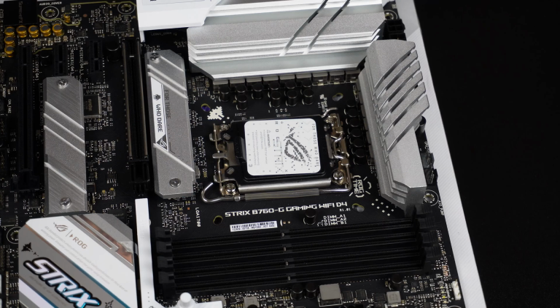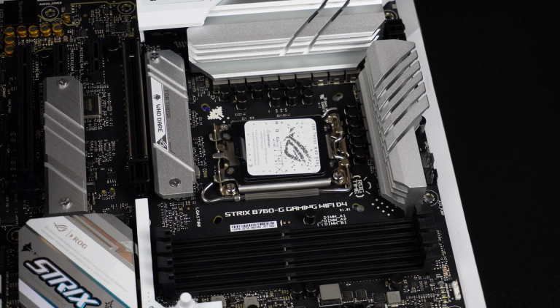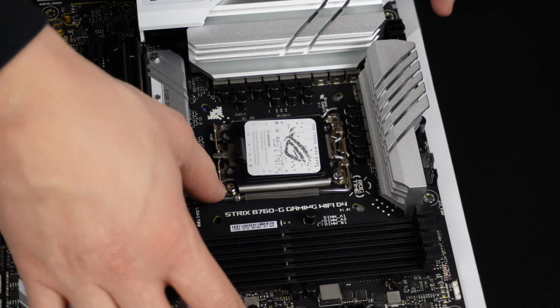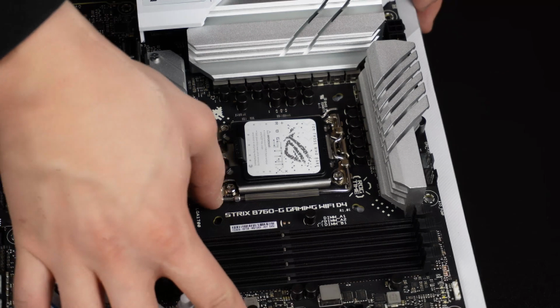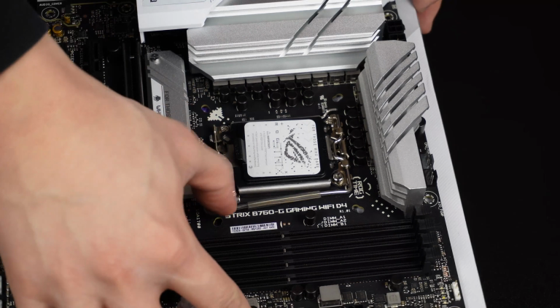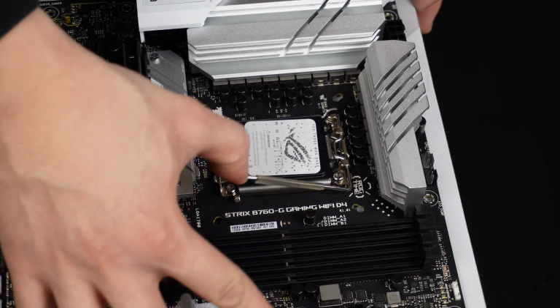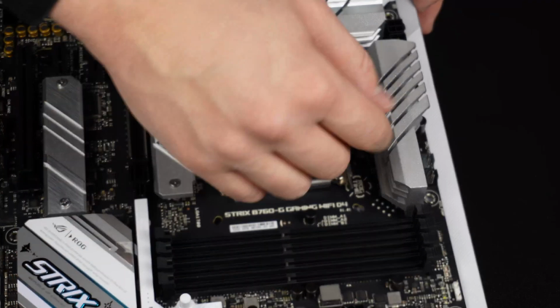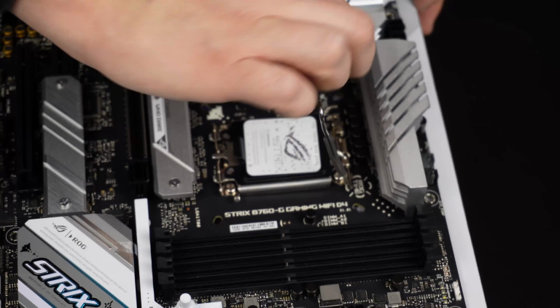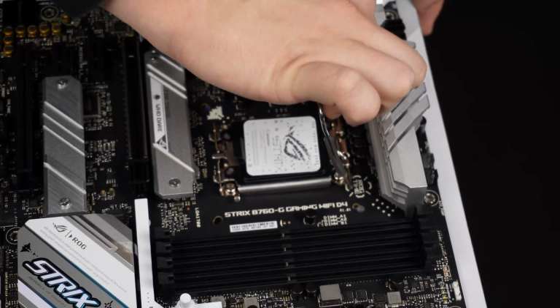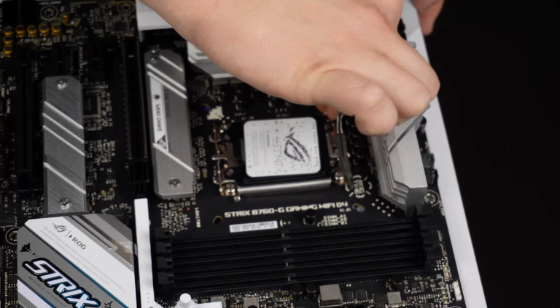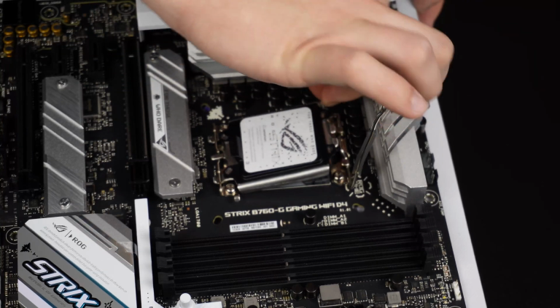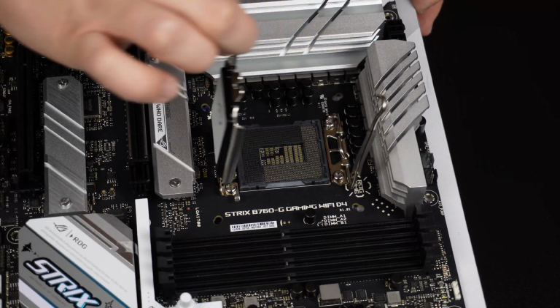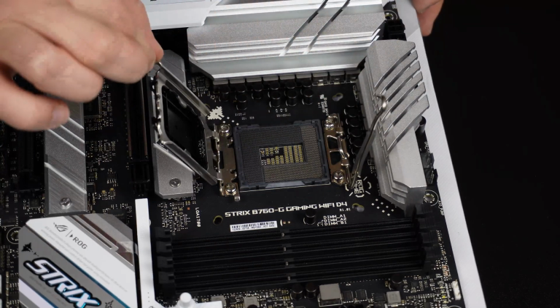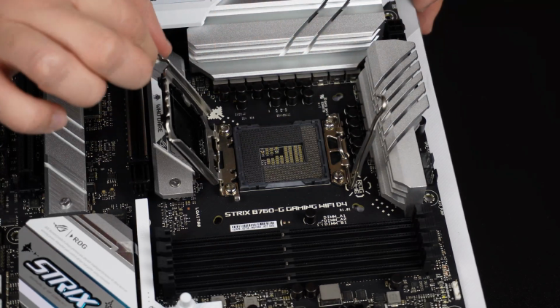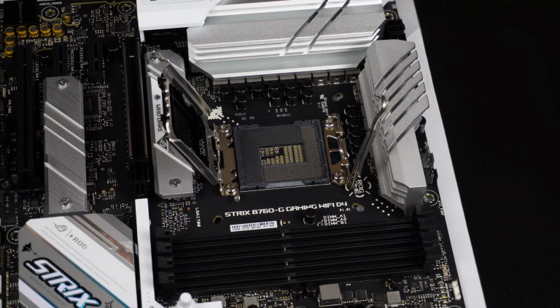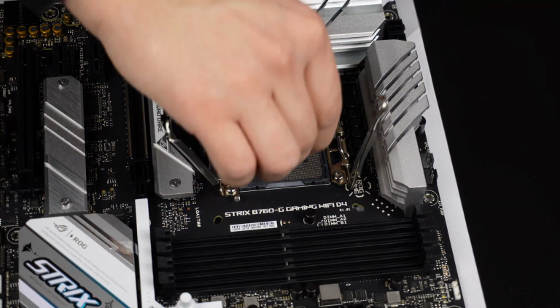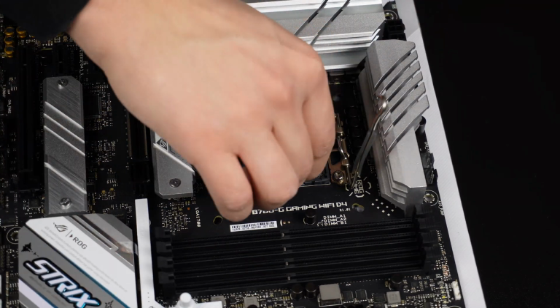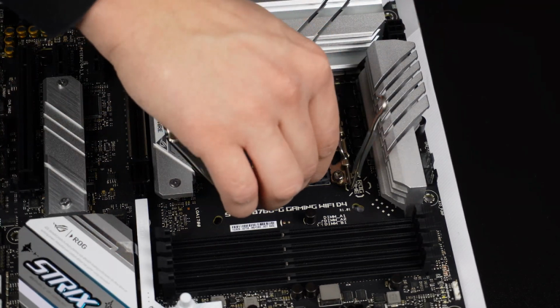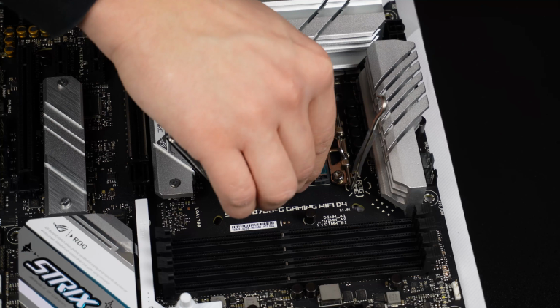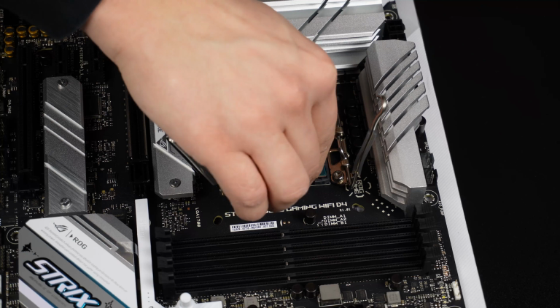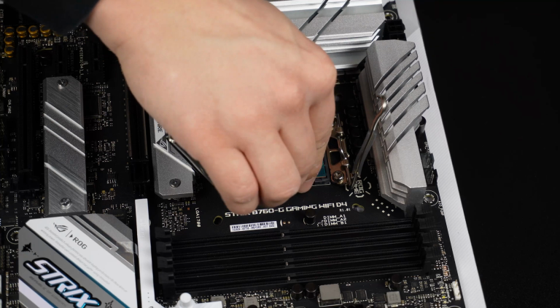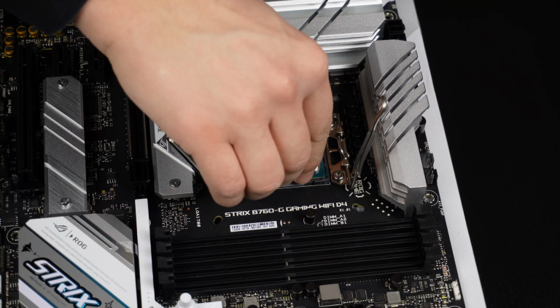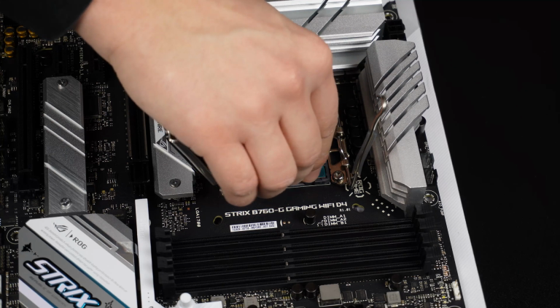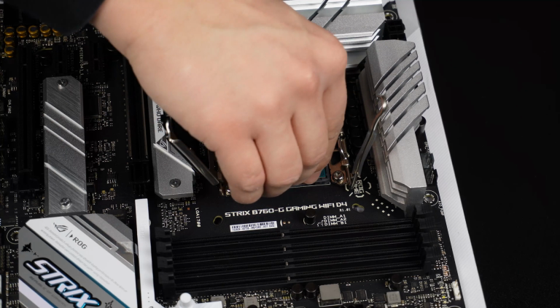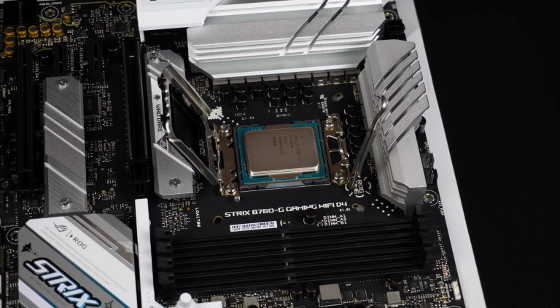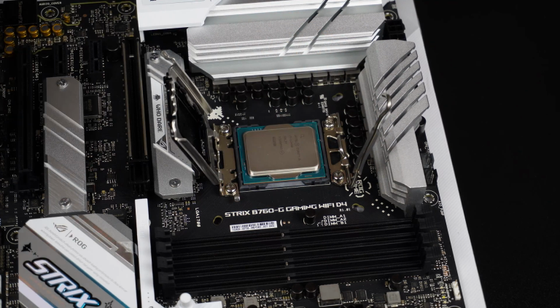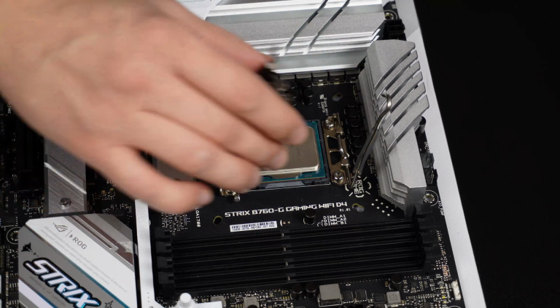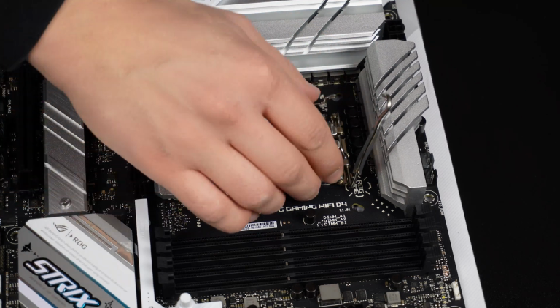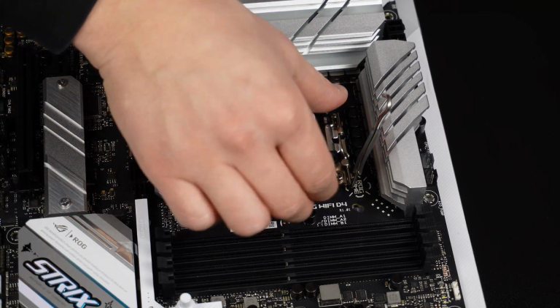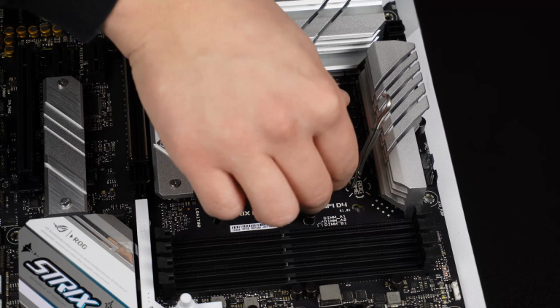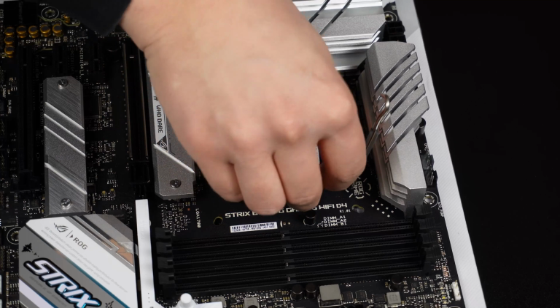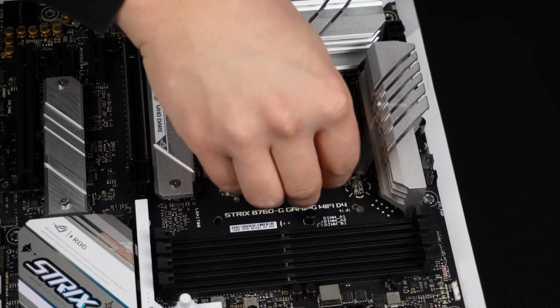I start by installing the CPU on the motherboard. I have ordered a Thermaltake bracket for this Intel socket, which is supposed to improve cooler contact and prevent bending of the die, but until it arrives I'll use the stock Intel bracket.